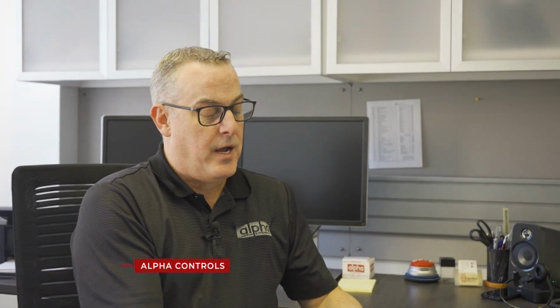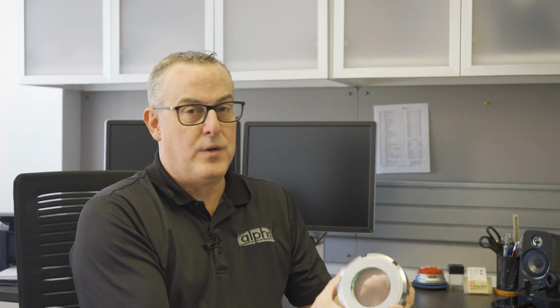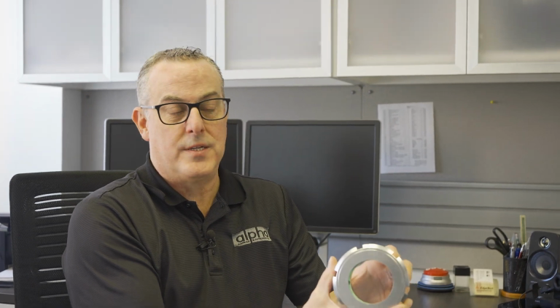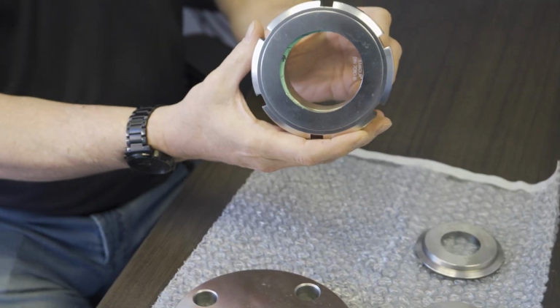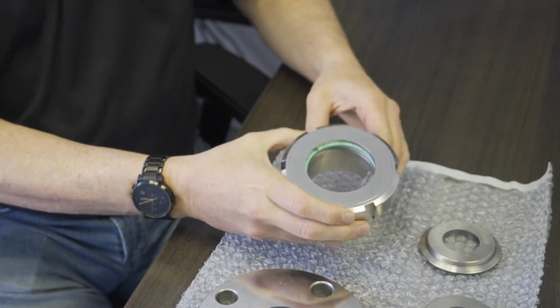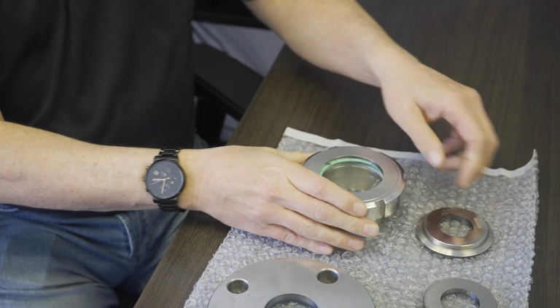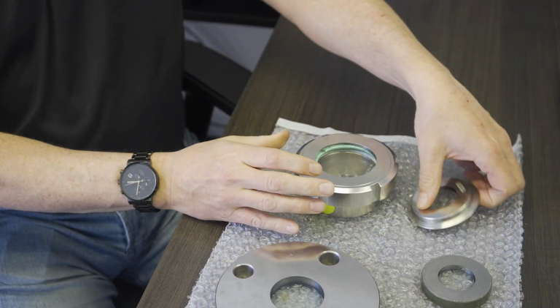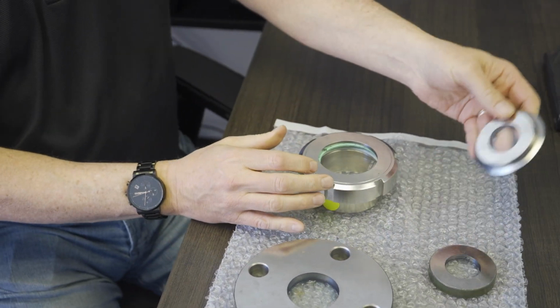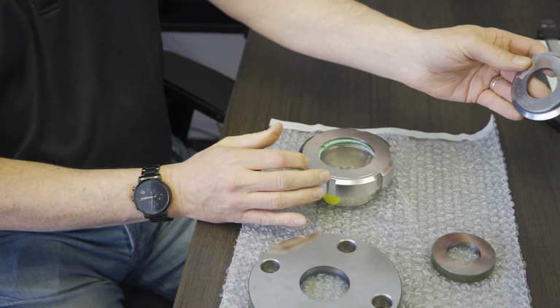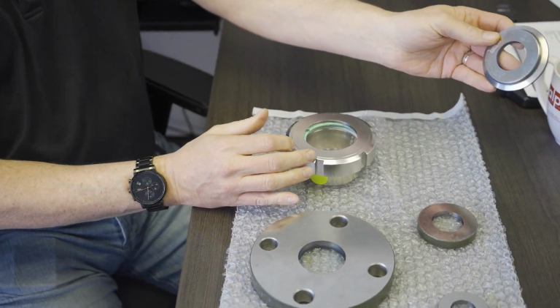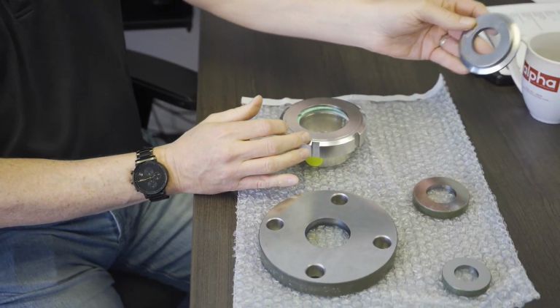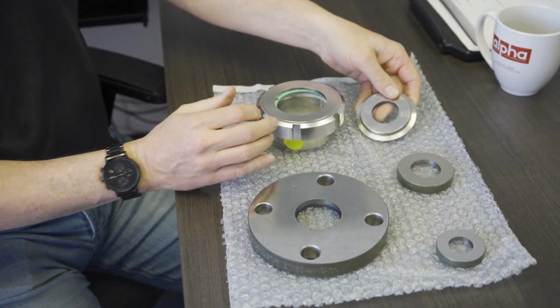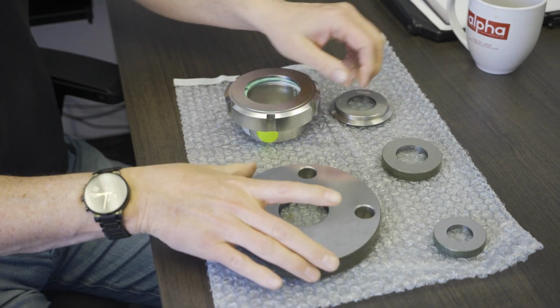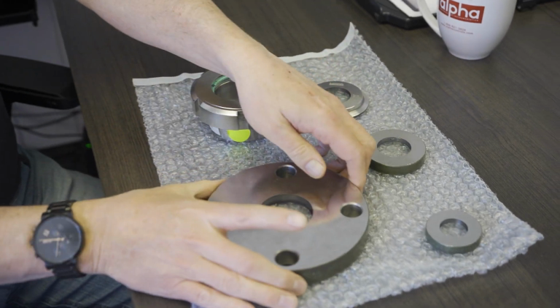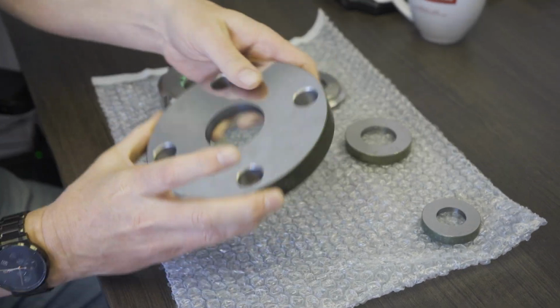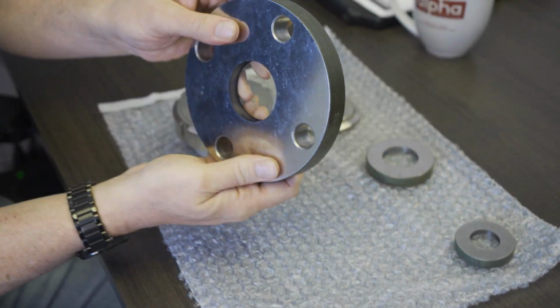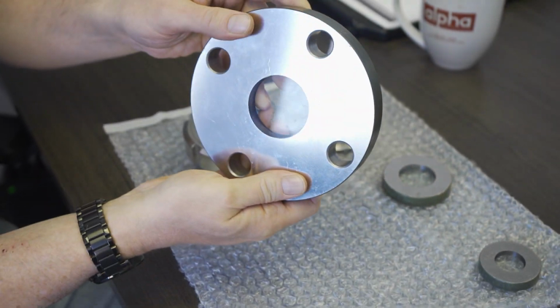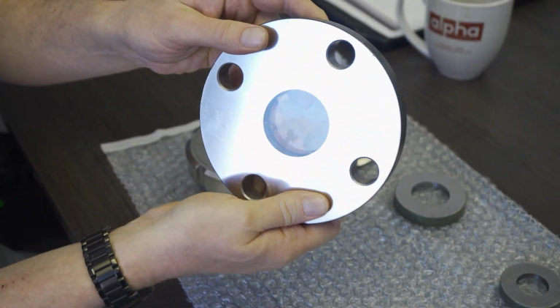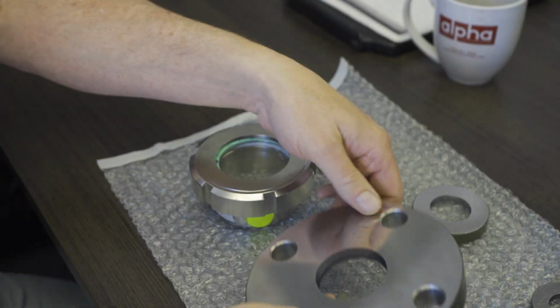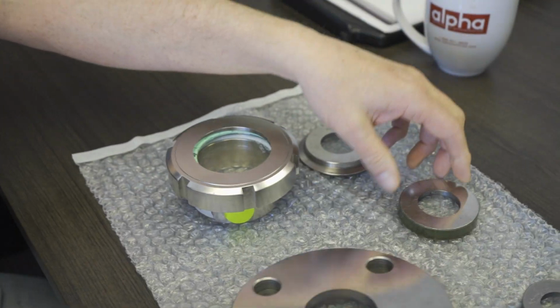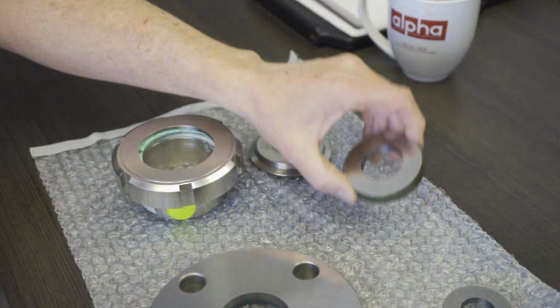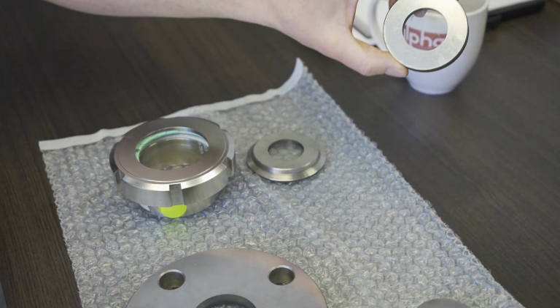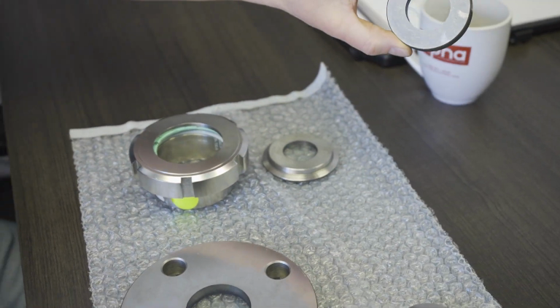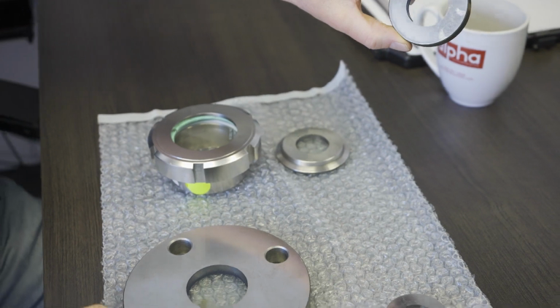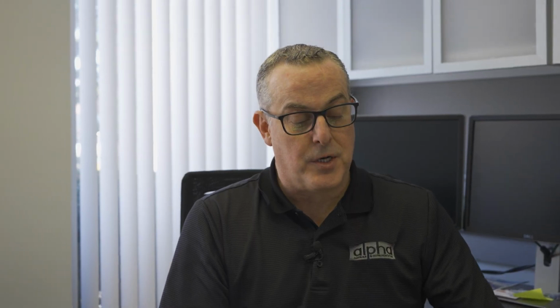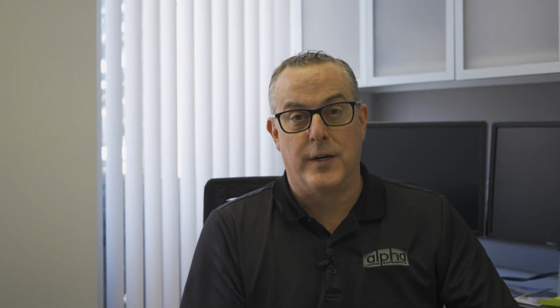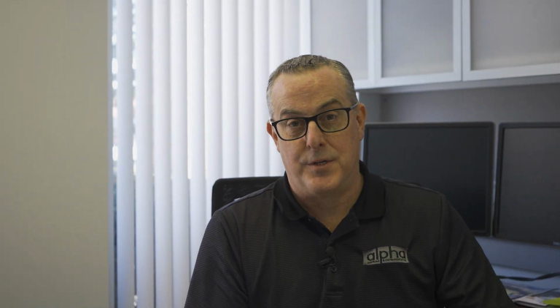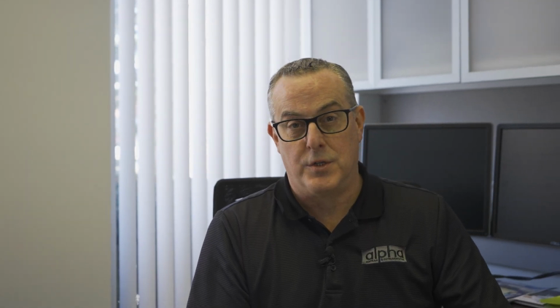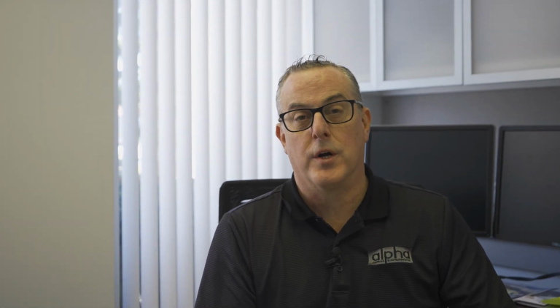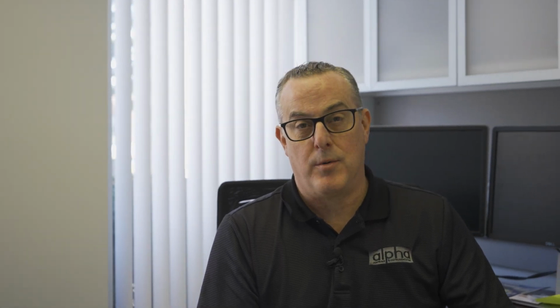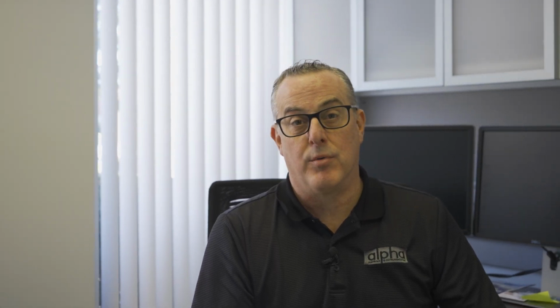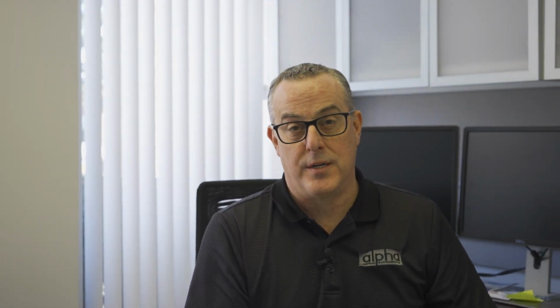Have you ever seen one of these? These are sight glasses and they get used in many different industries — they allow you to see inside your process. They come in many different shapes and sizes as you can see, but they also come with different glass material, which is what we're going to talk about today in Brands Brands.